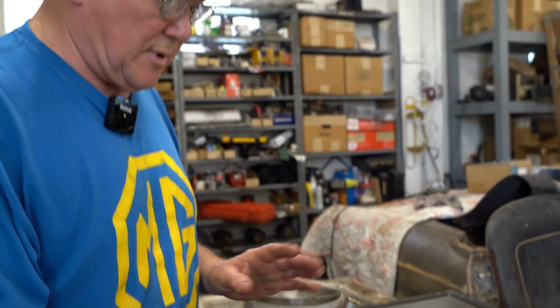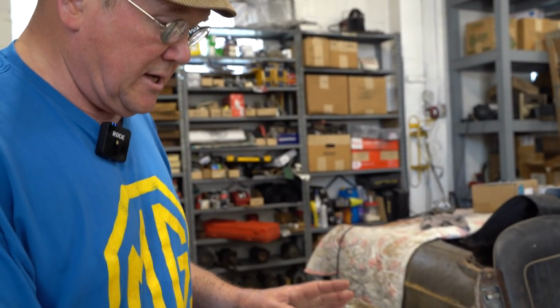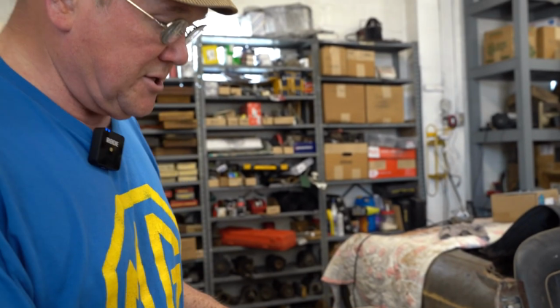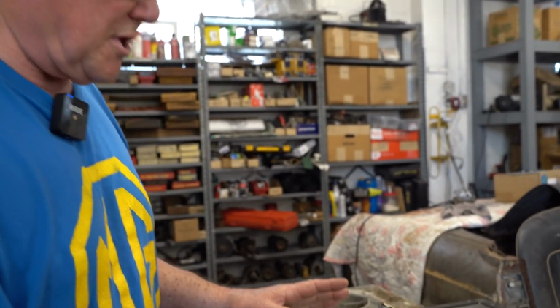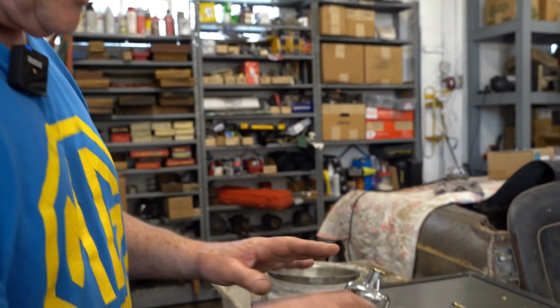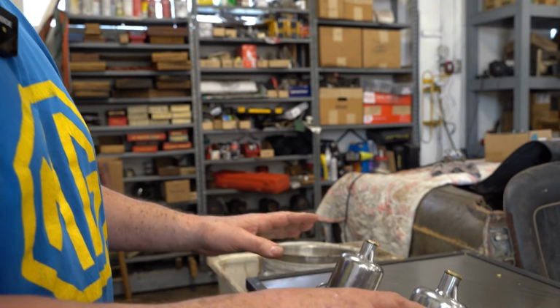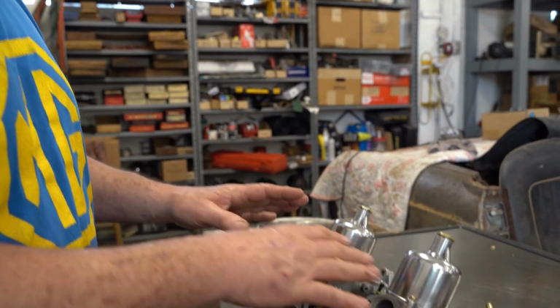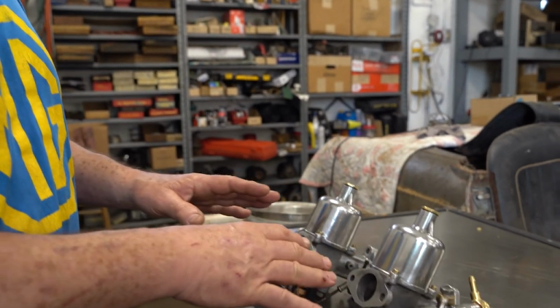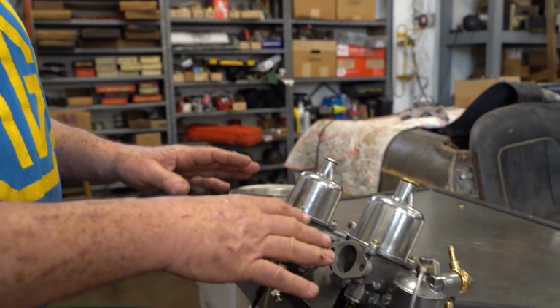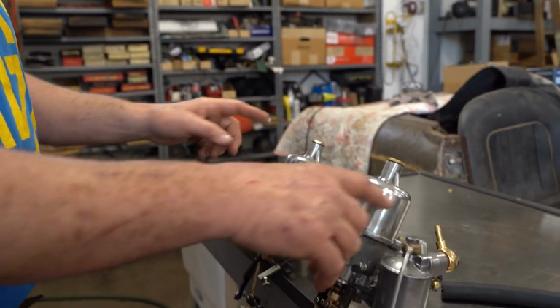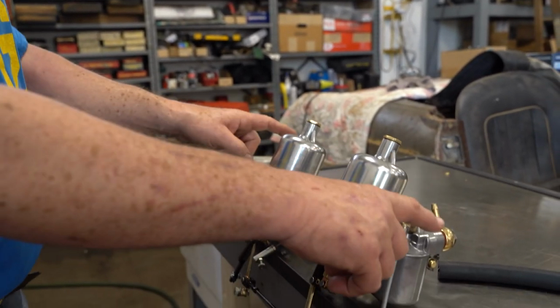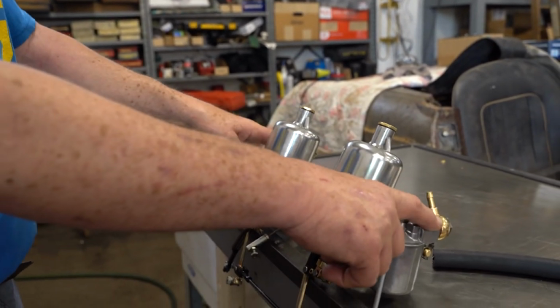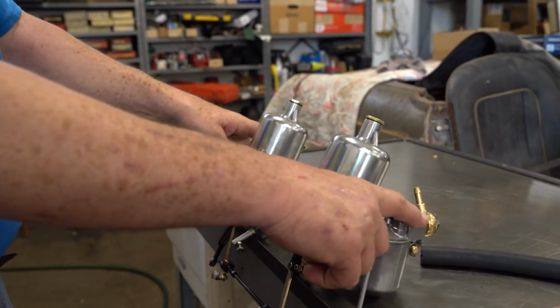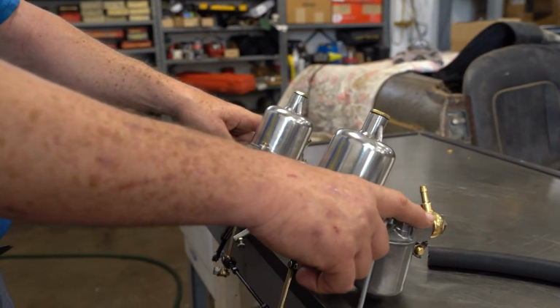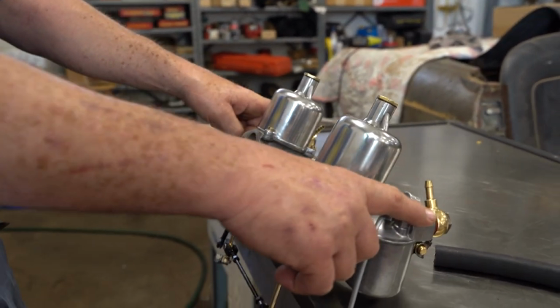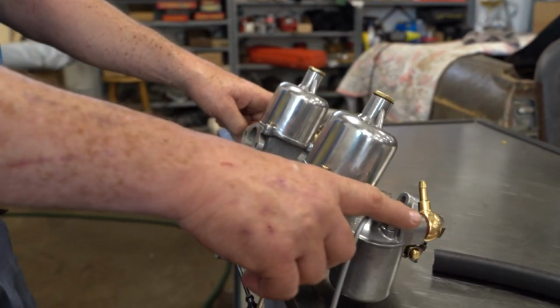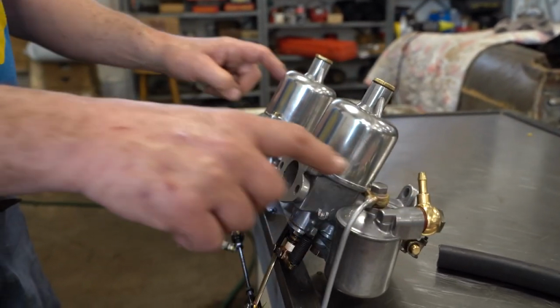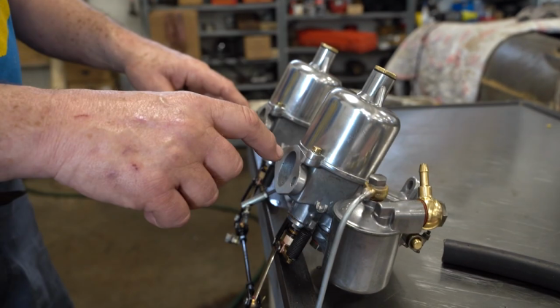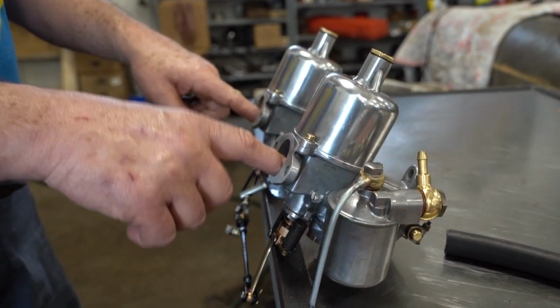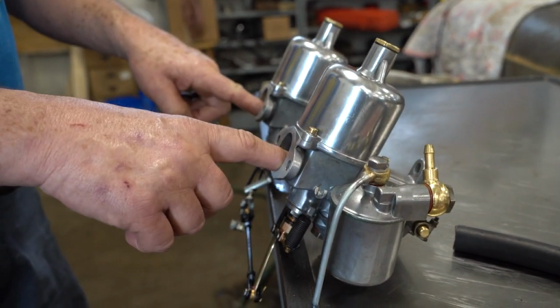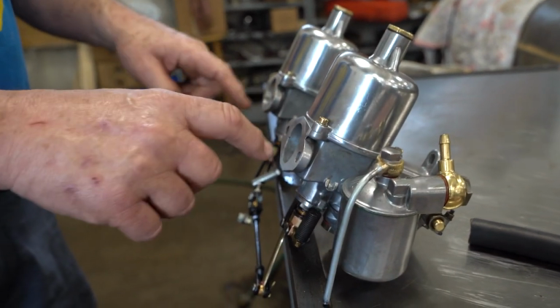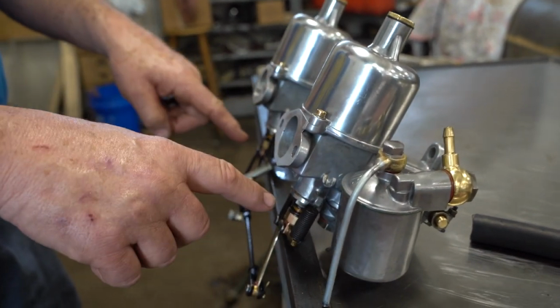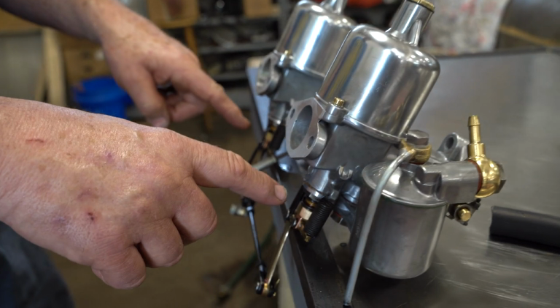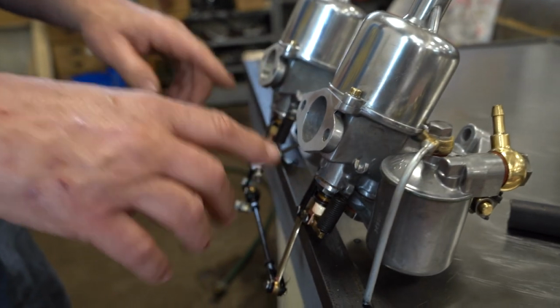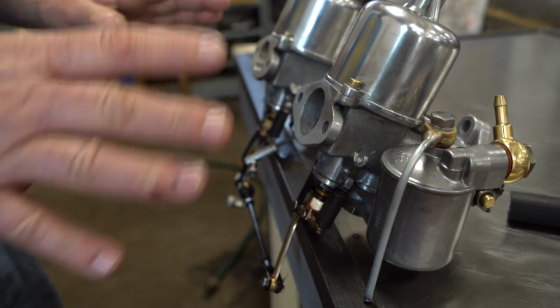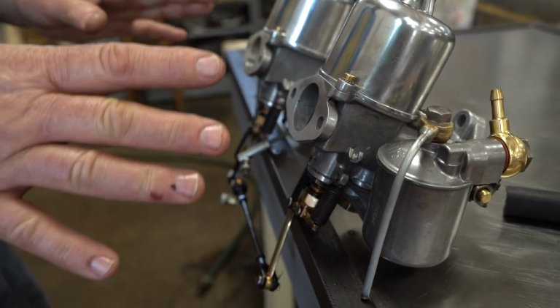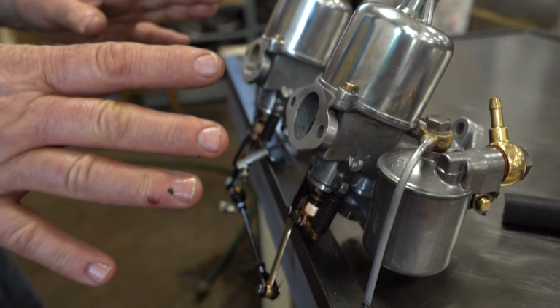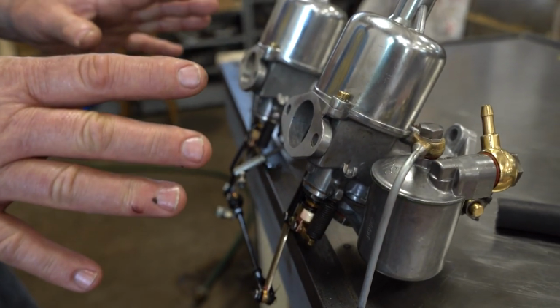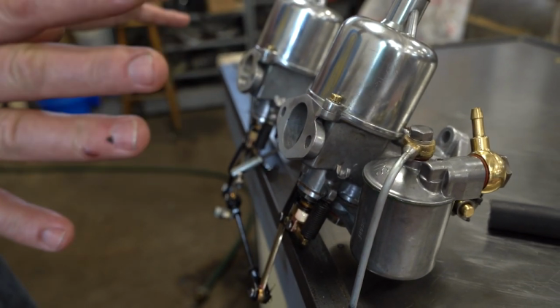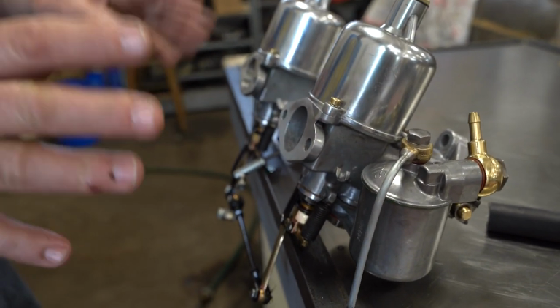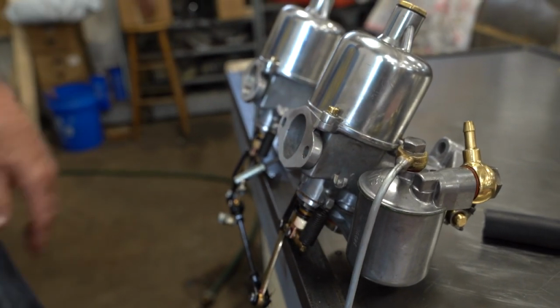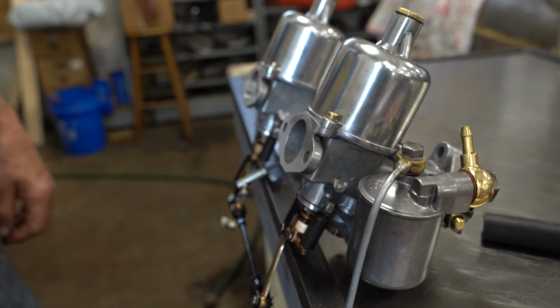Anyway, these are all done. New shafts, new needles and seats, new needles, new jets — everything's cleaned up, all set to go.